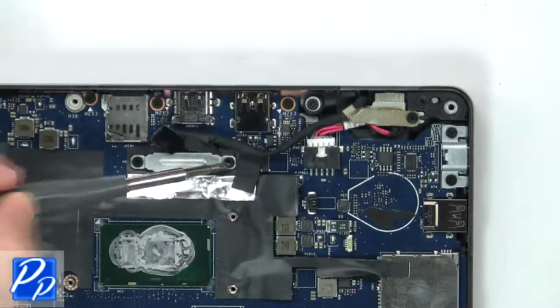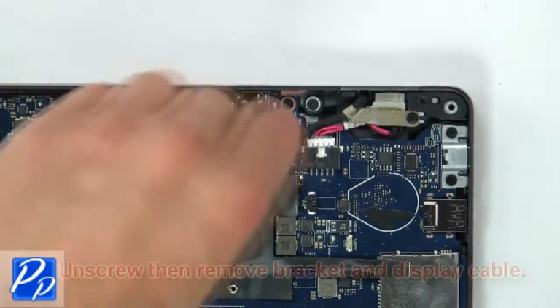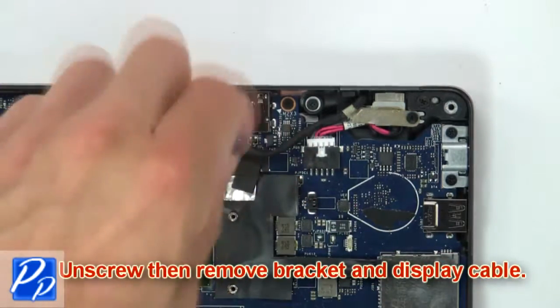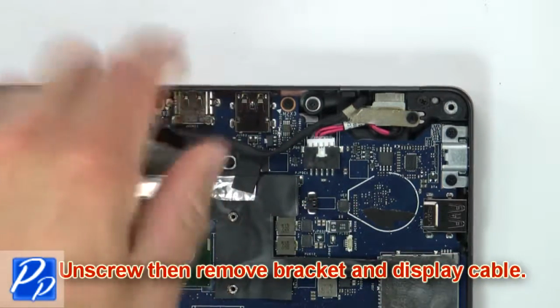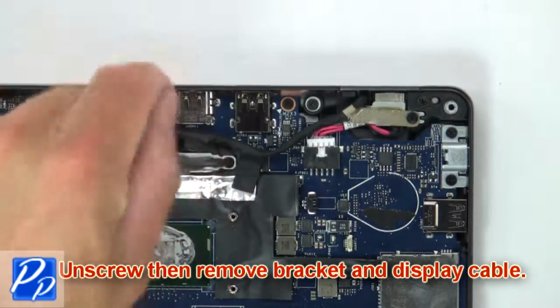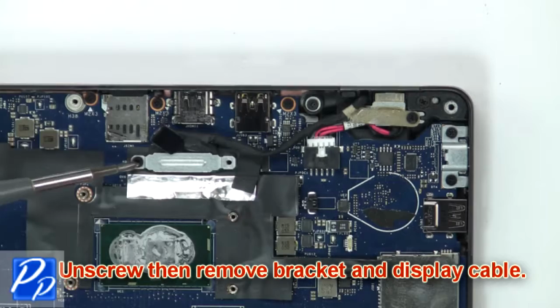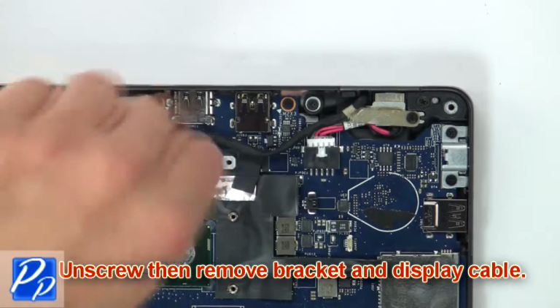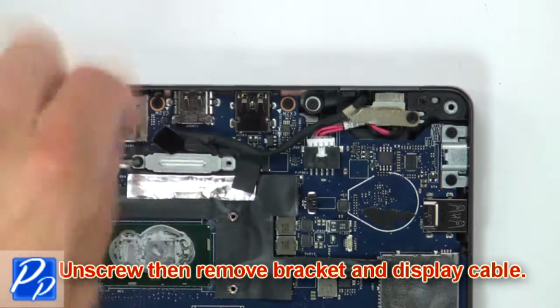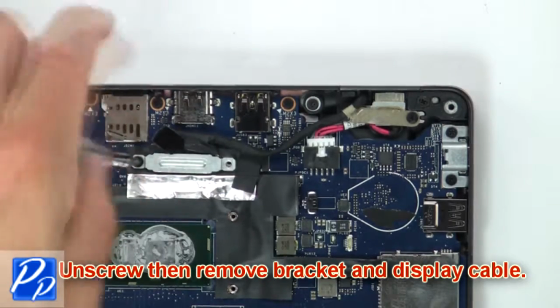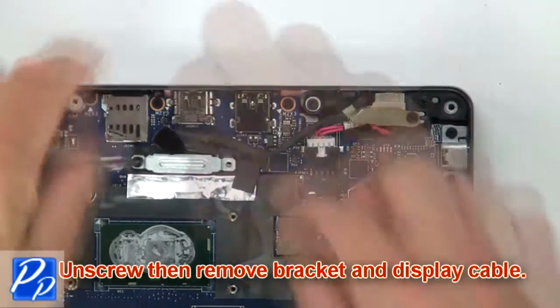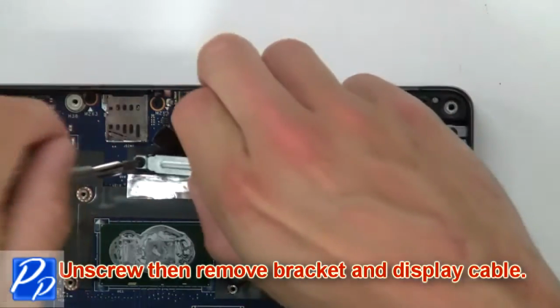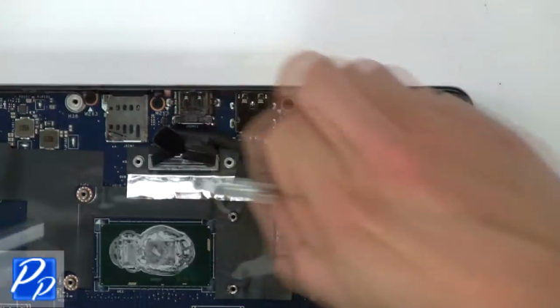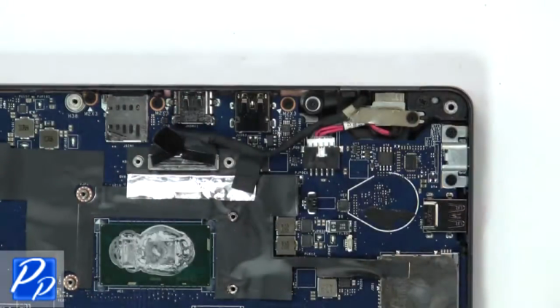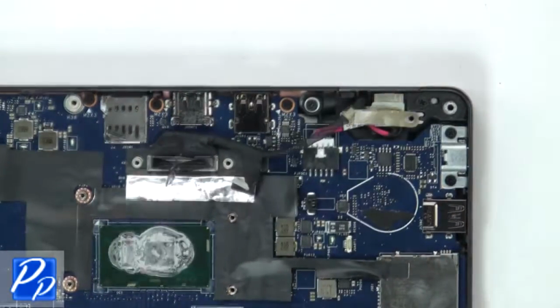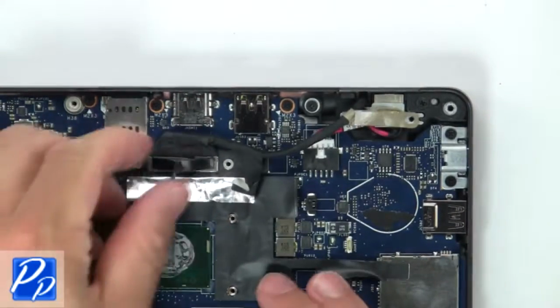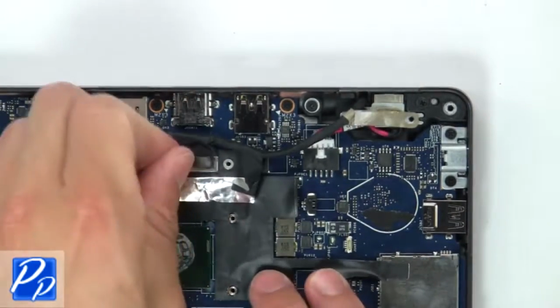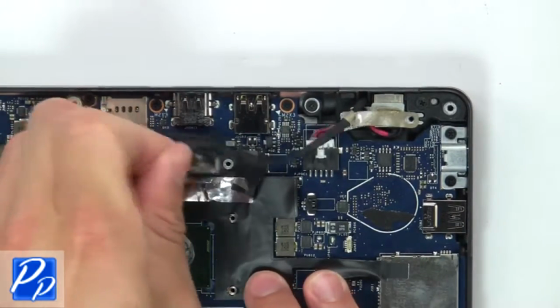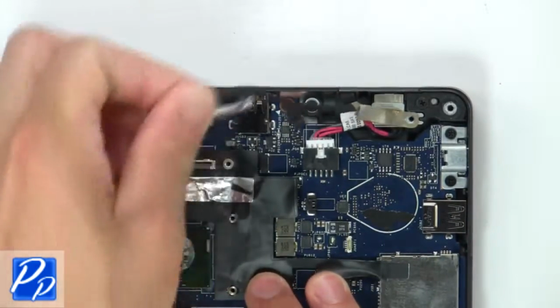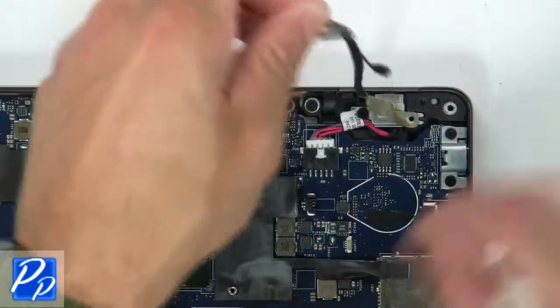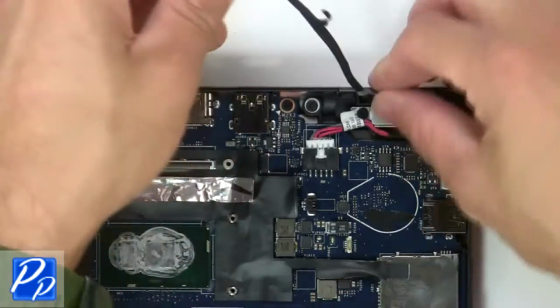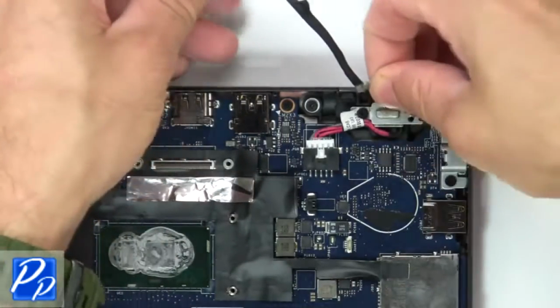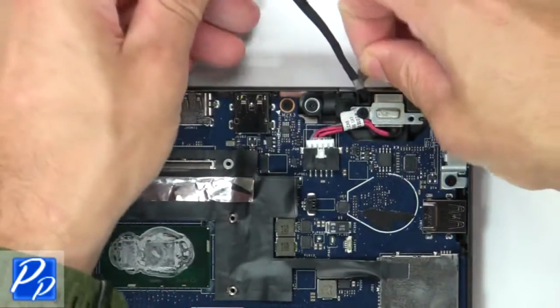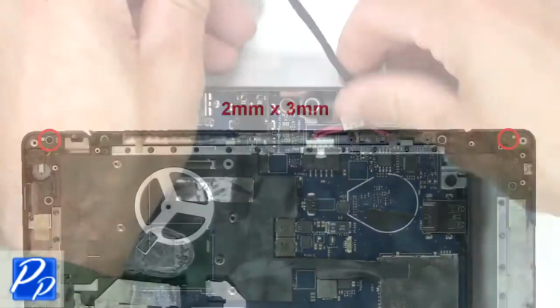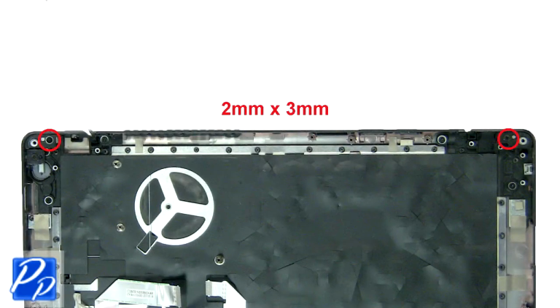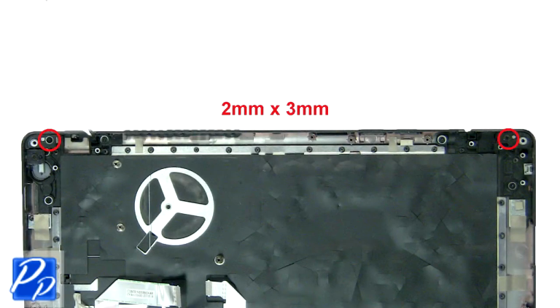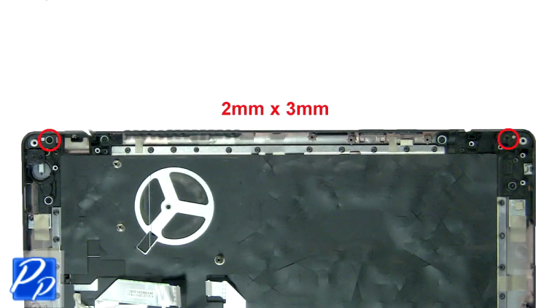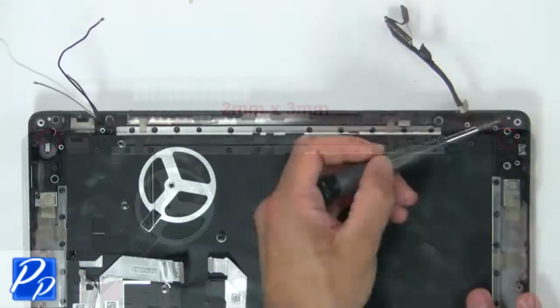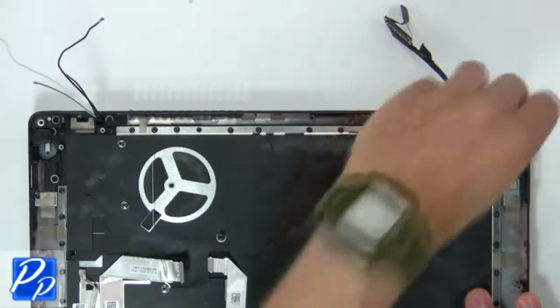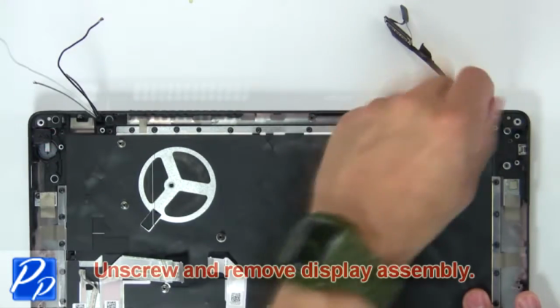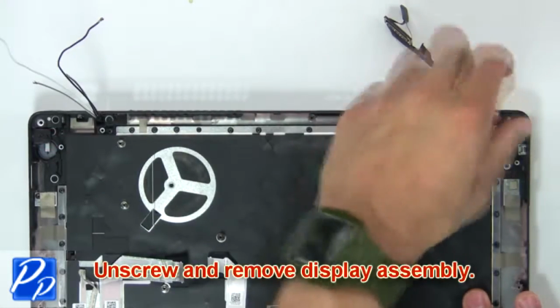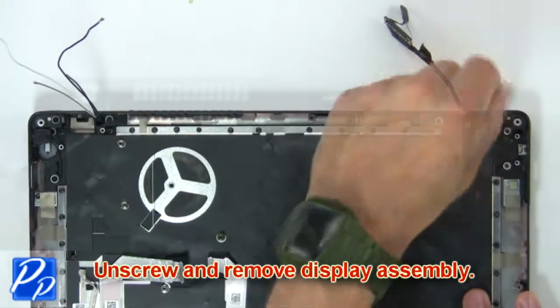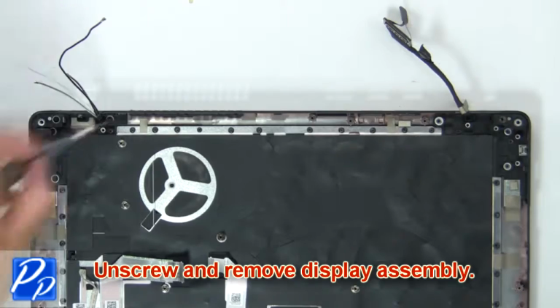Next unscrew, then remove bracket and display cable.